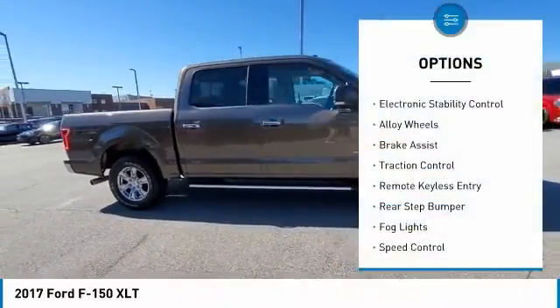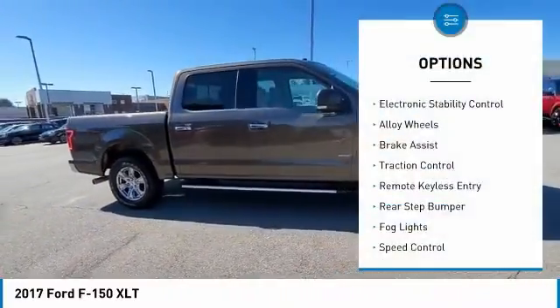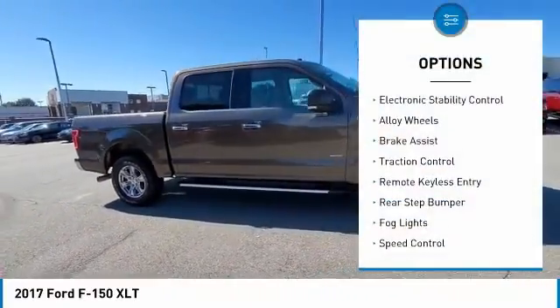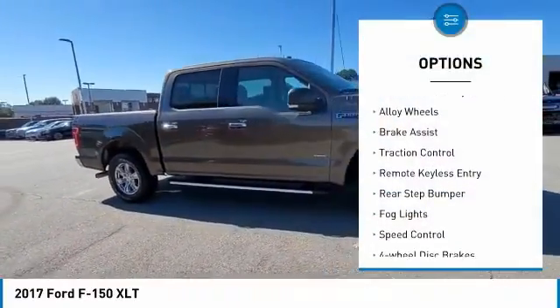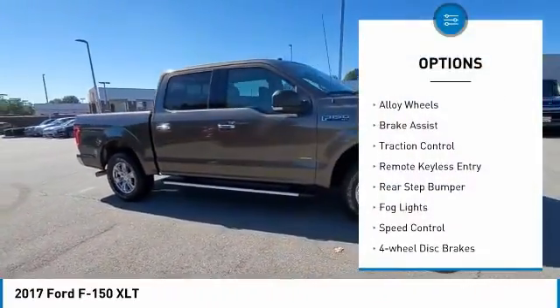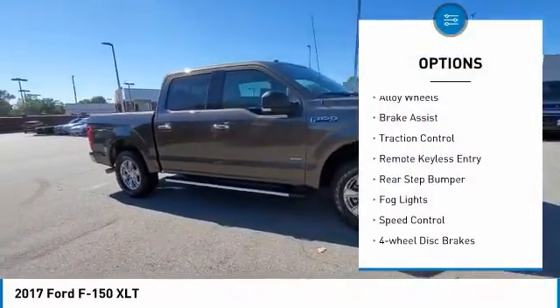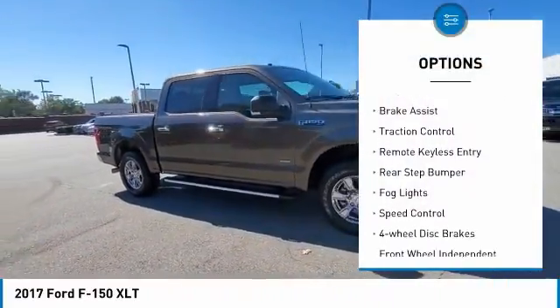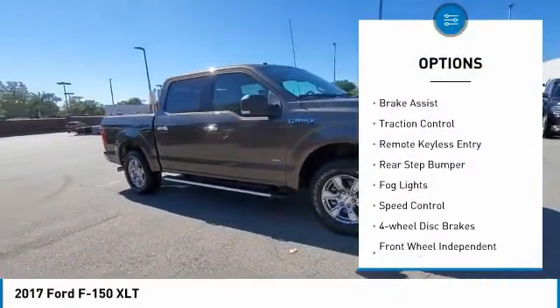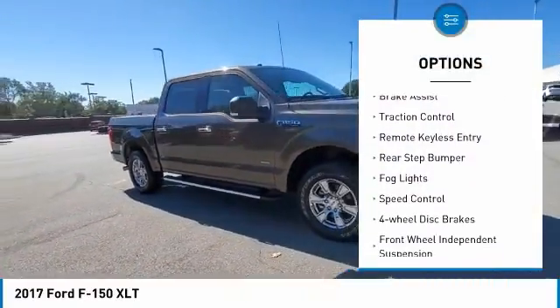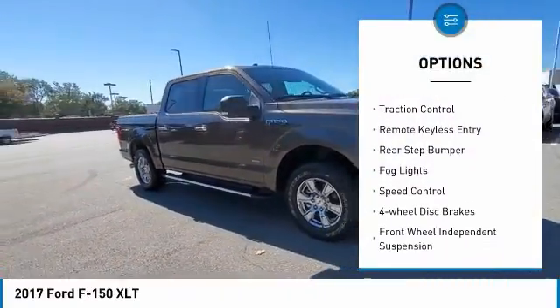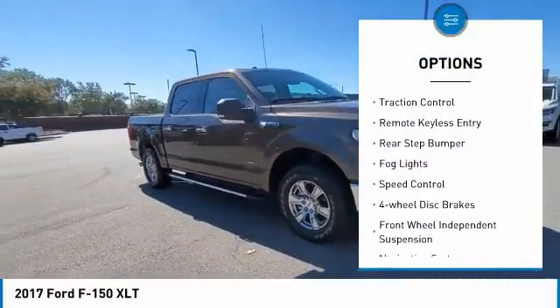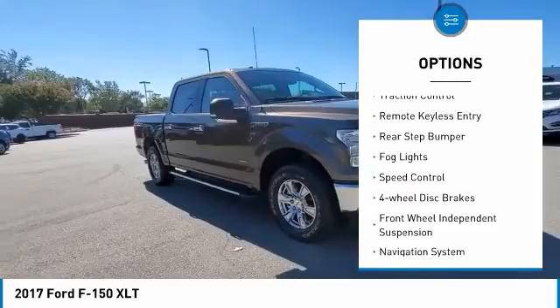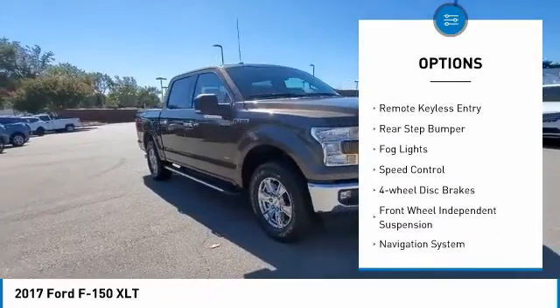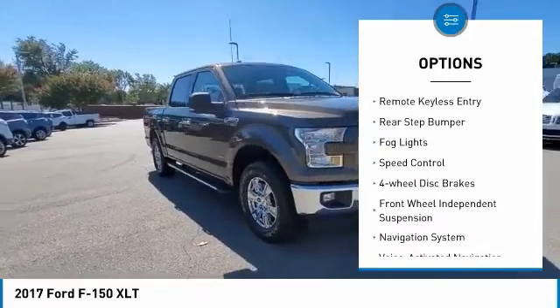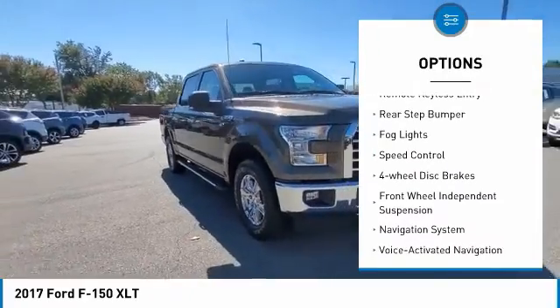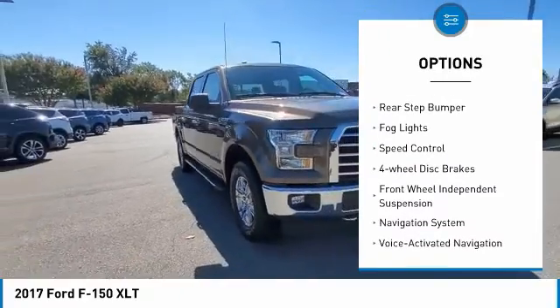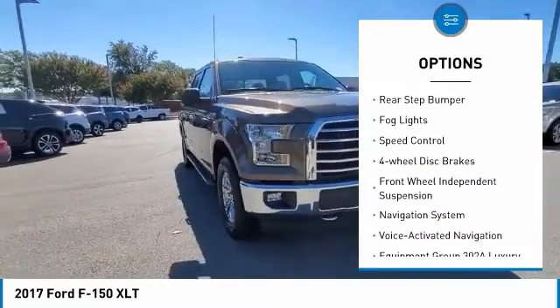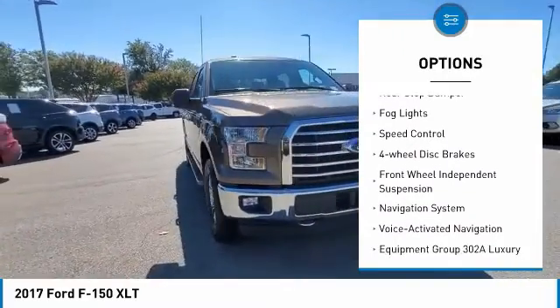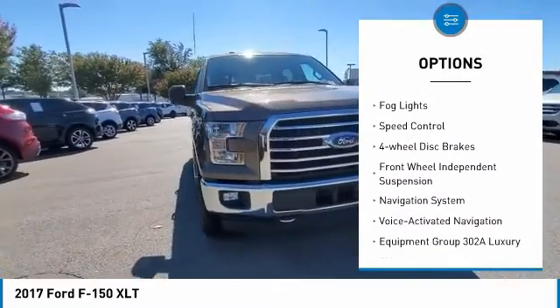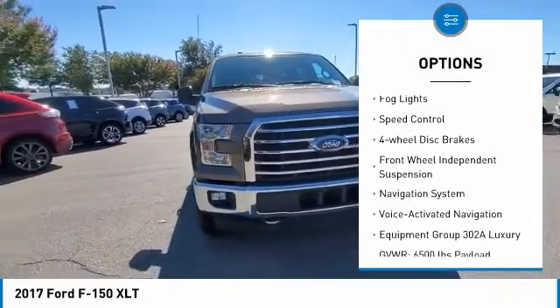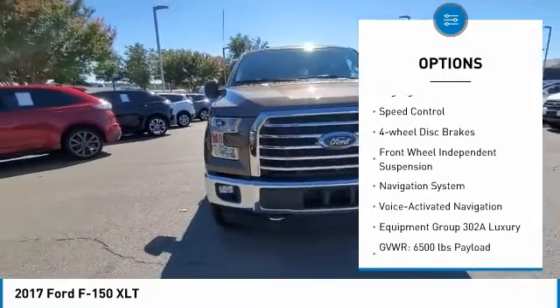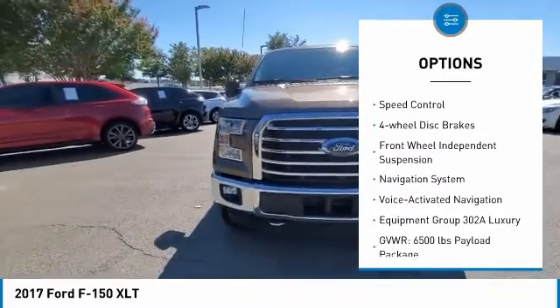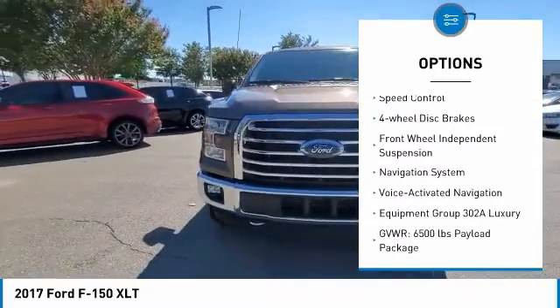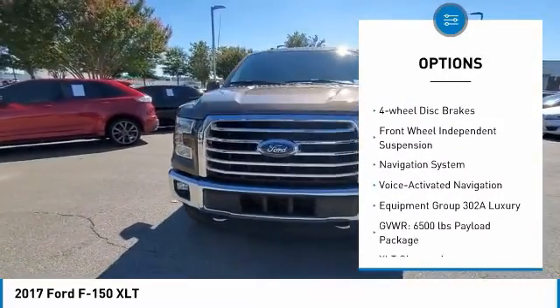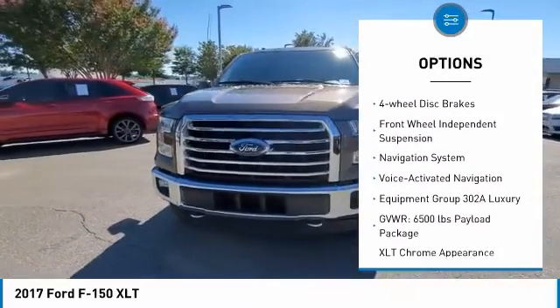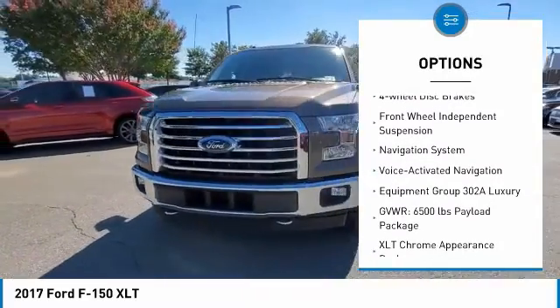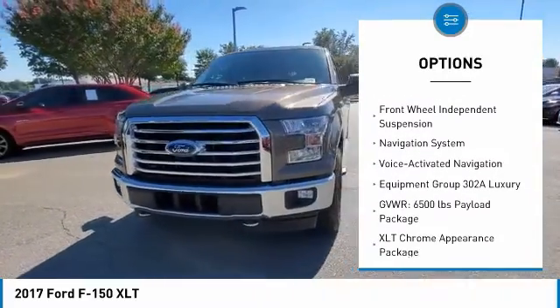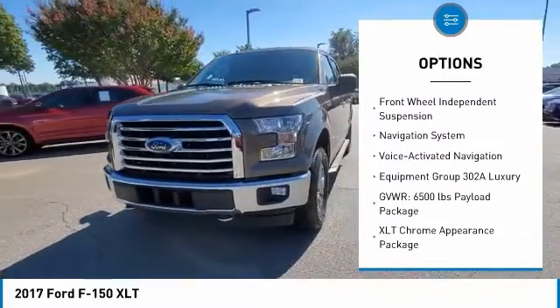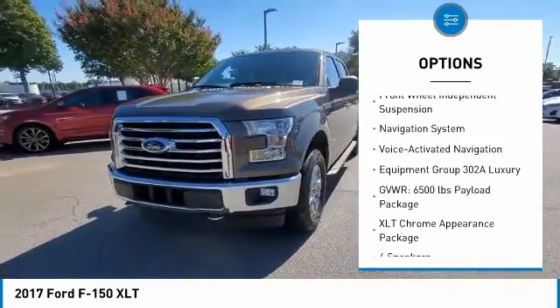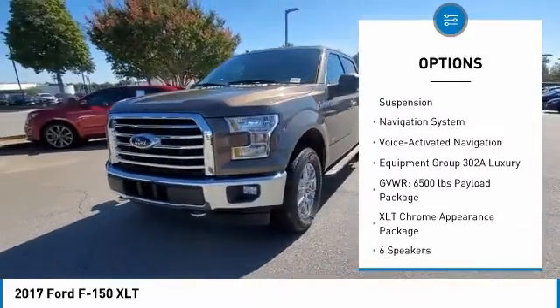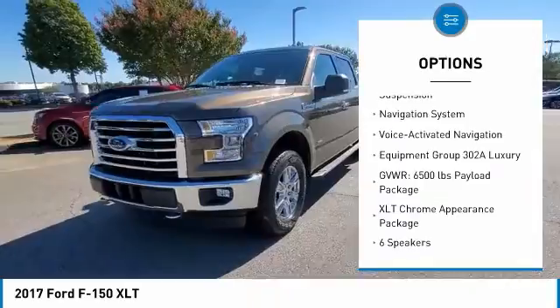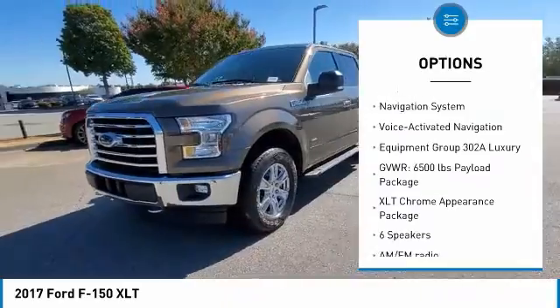Electronic stability control. Alloy wheels. Brake assist. Traction control. Remote keyless entry. Rear step bumper. Fog lights.